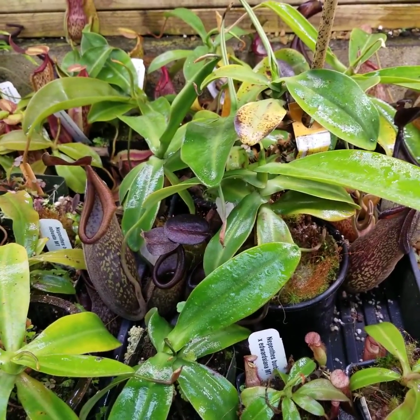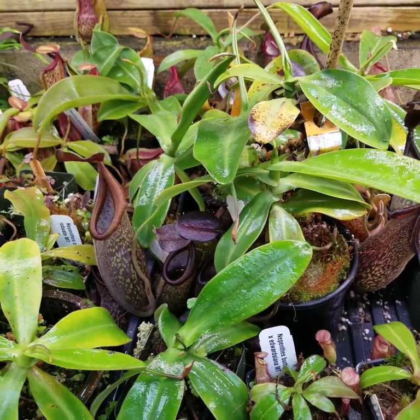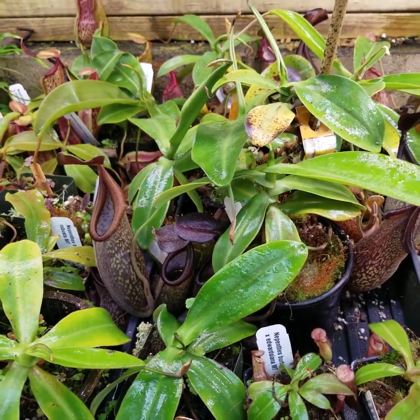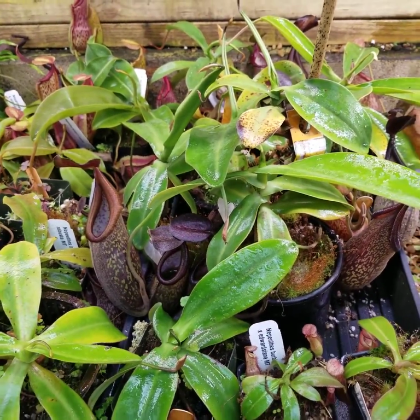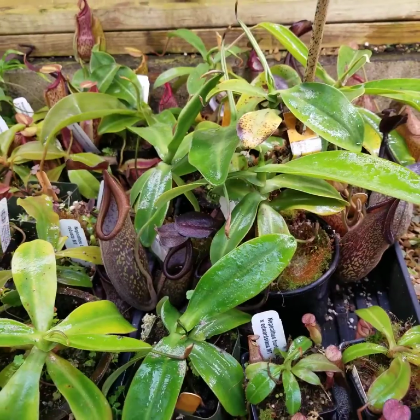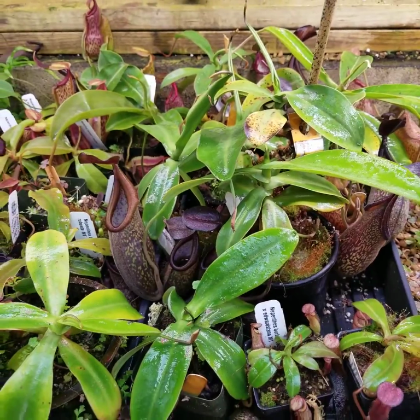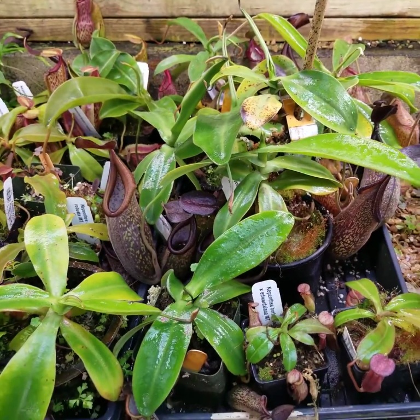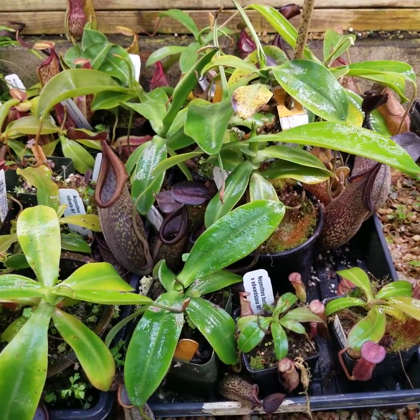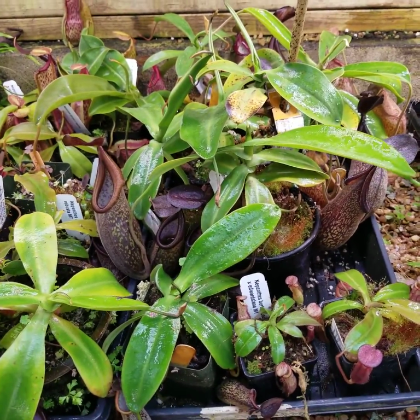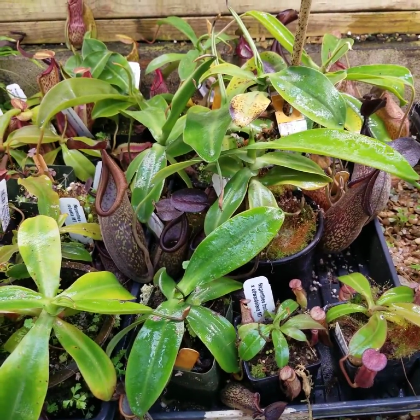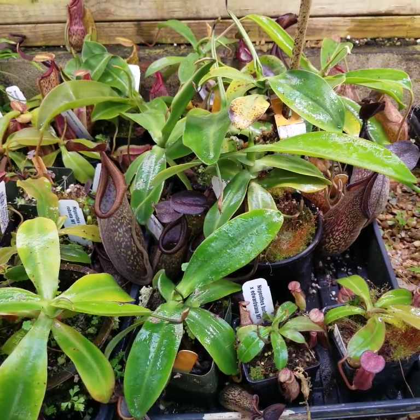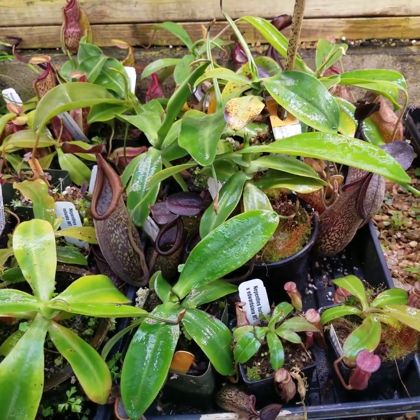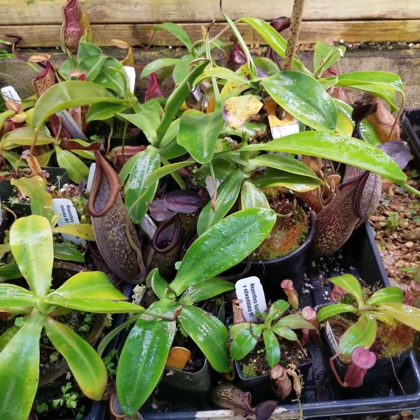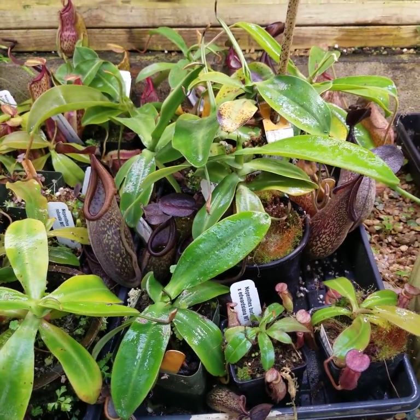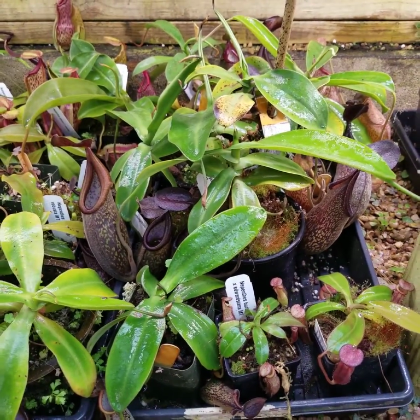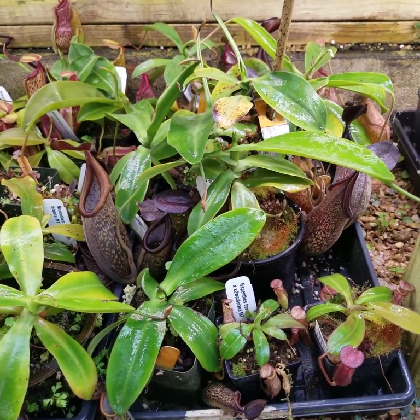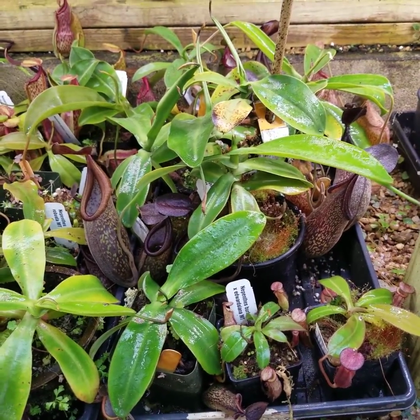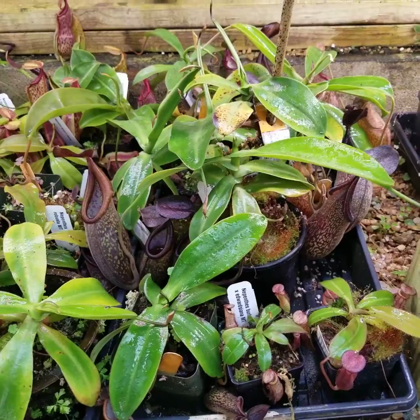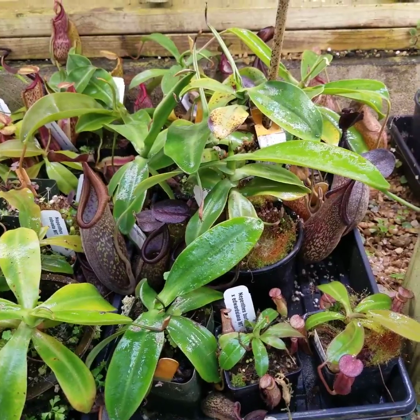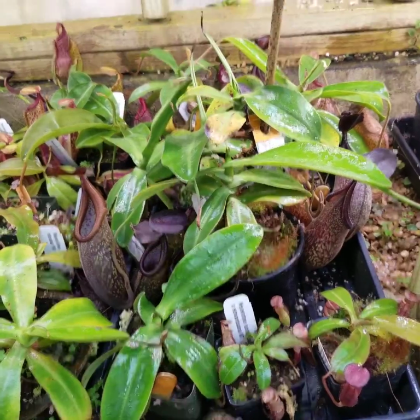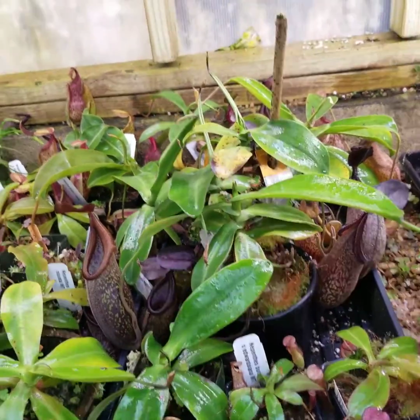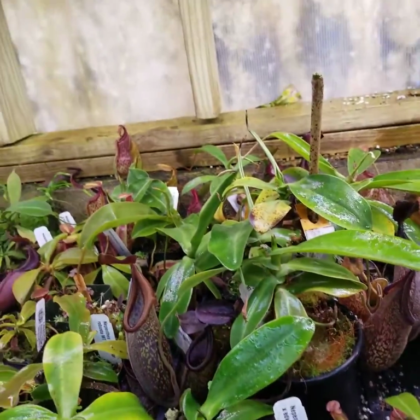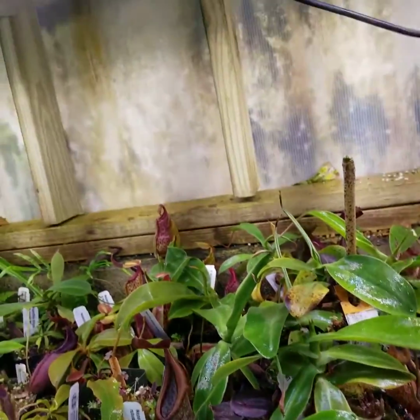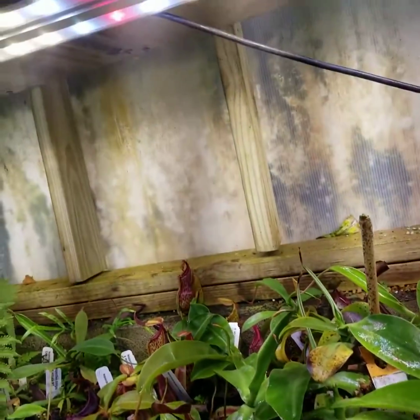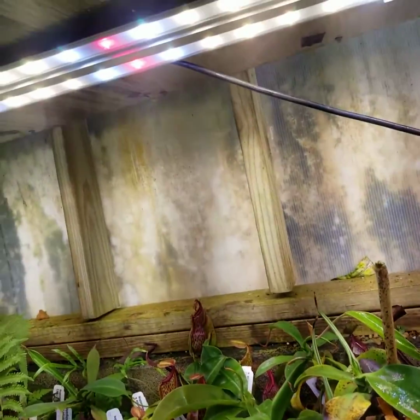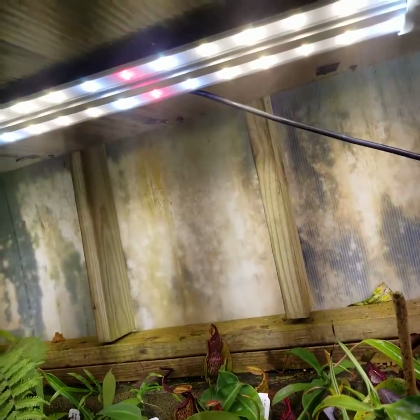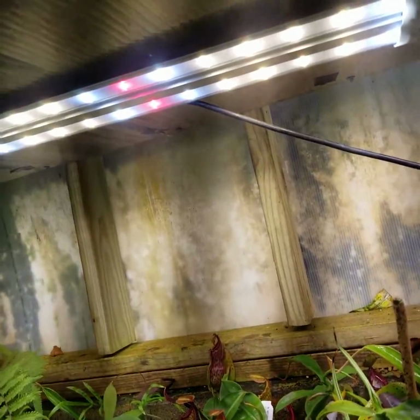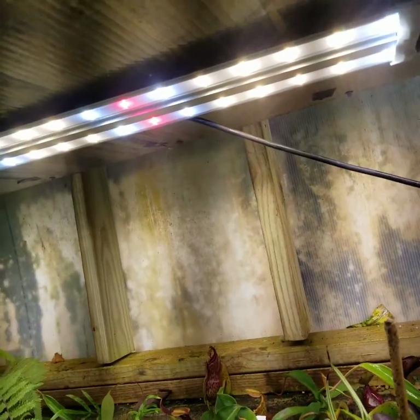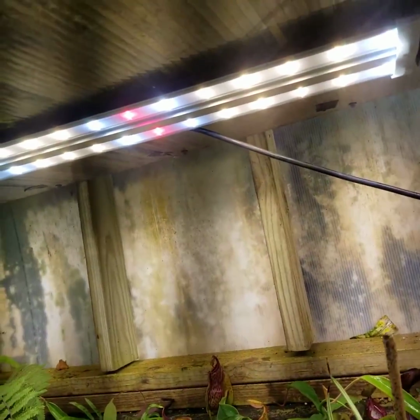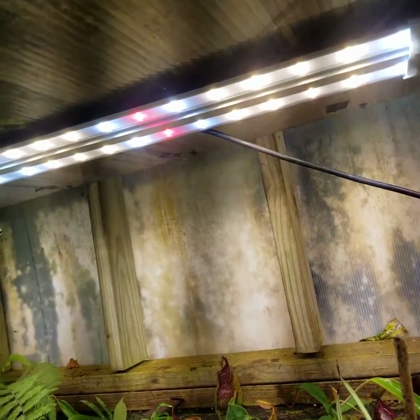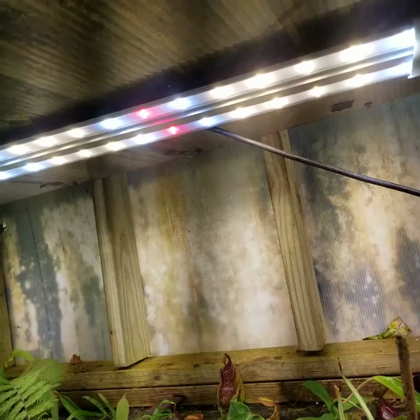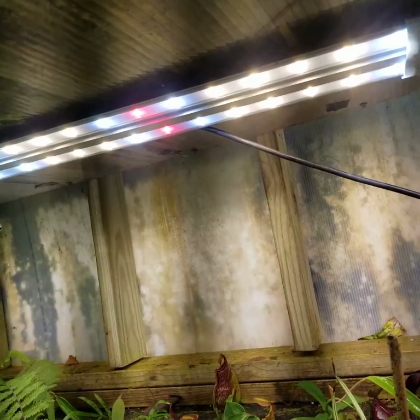For years I struggled with it, until I started using the FloorWave S40 series to grow it. They appreciate the good quality spectrum, as well as the cool temps provided underneath the lights.